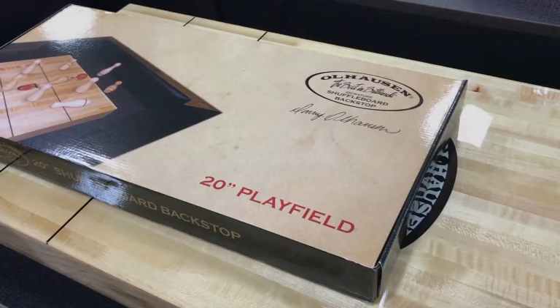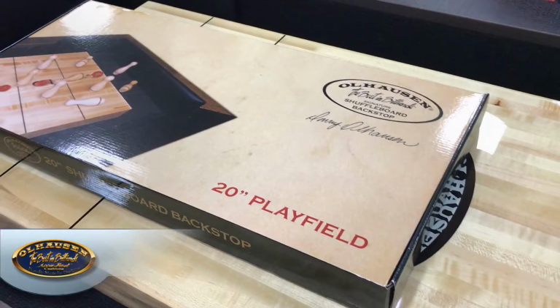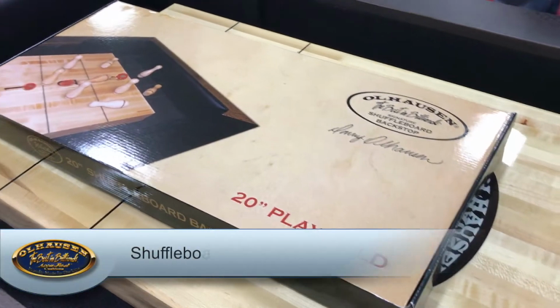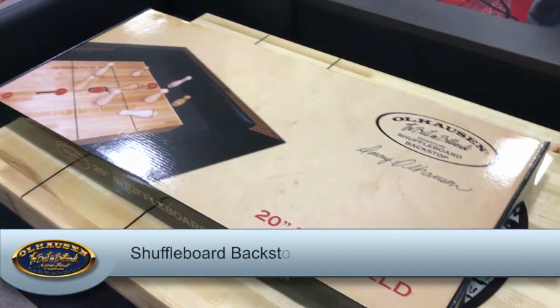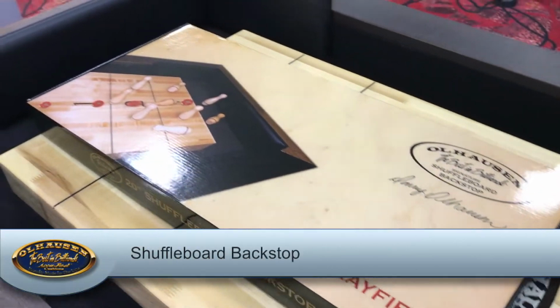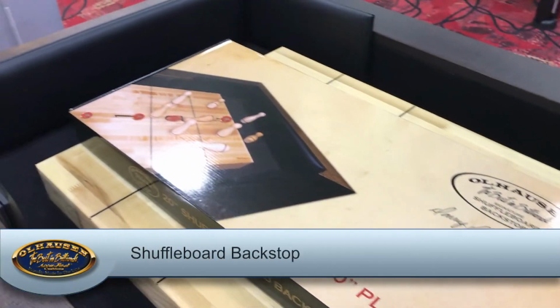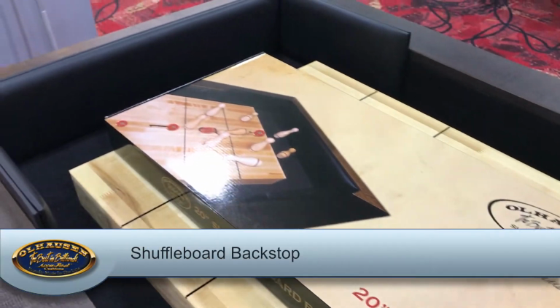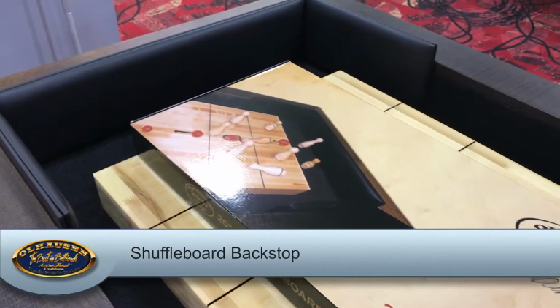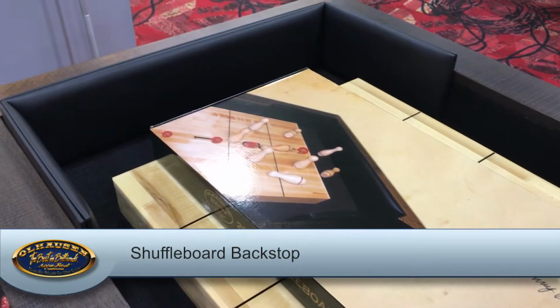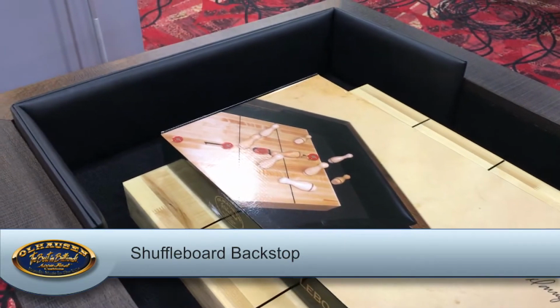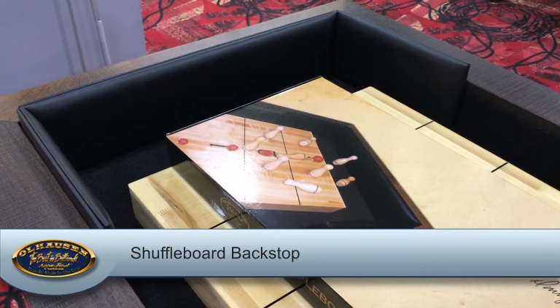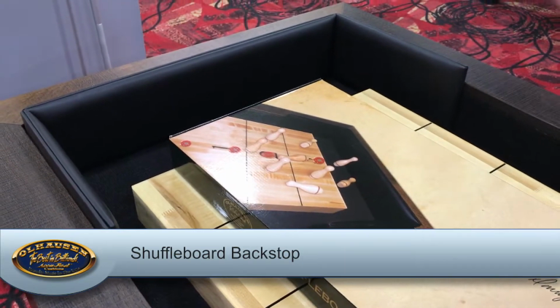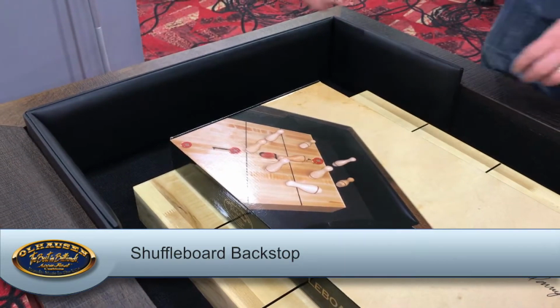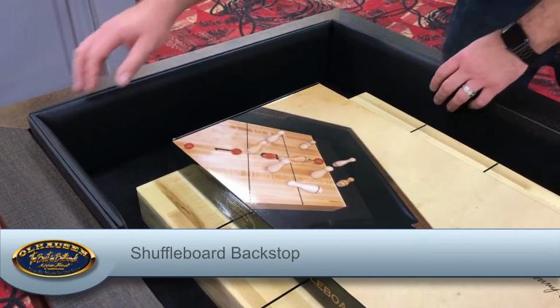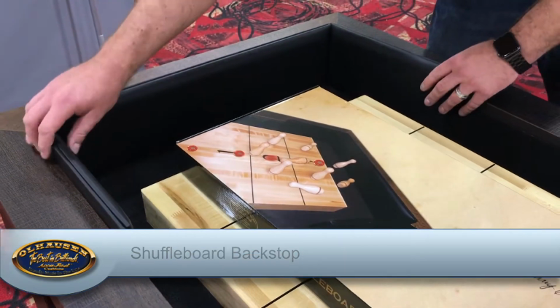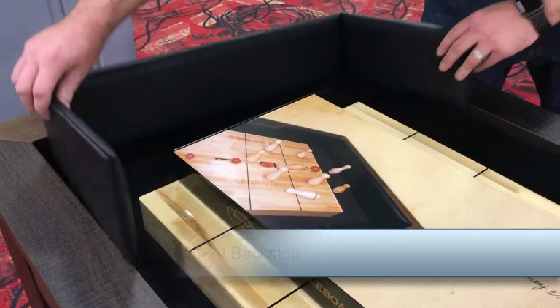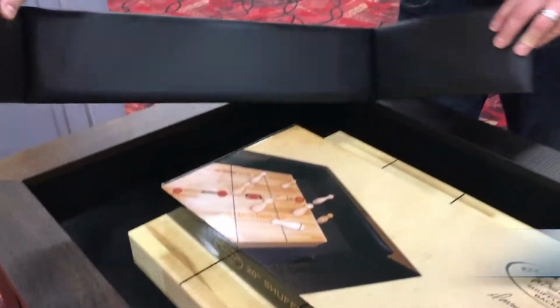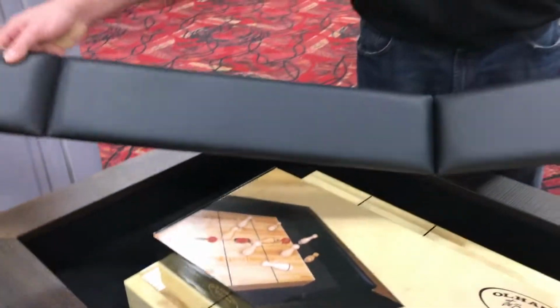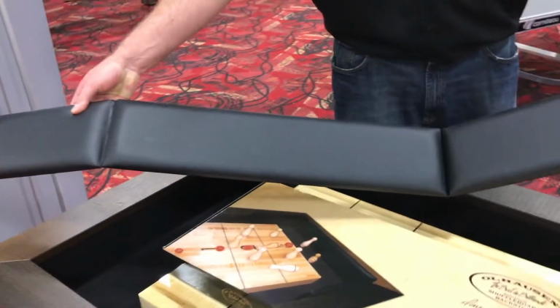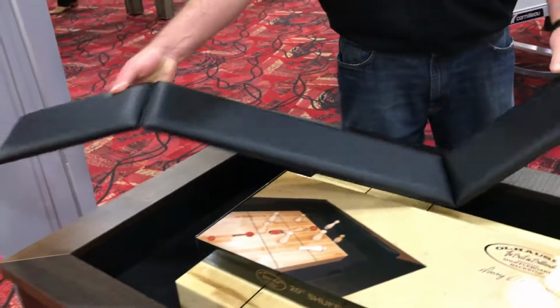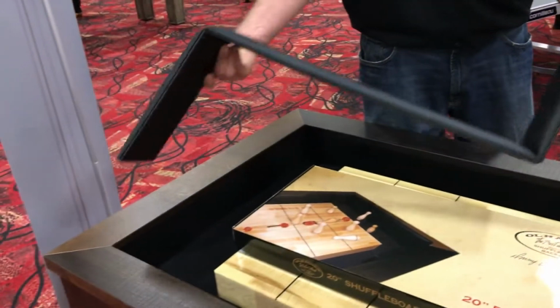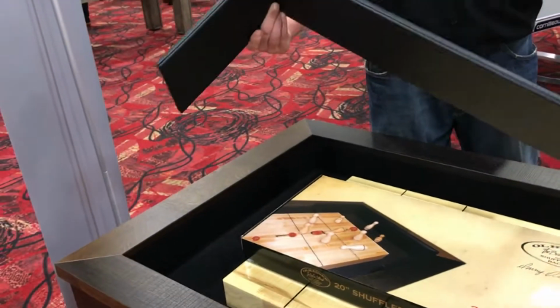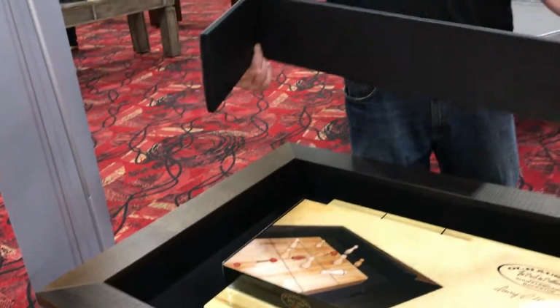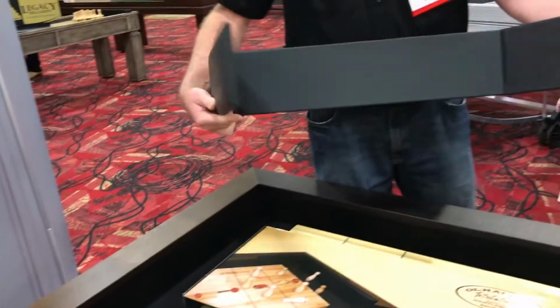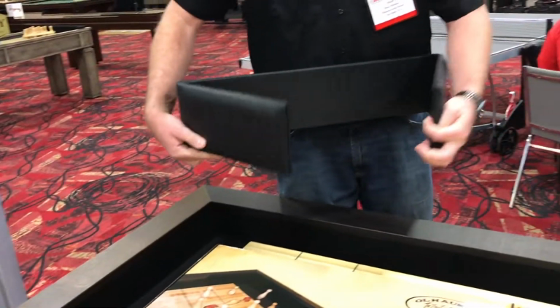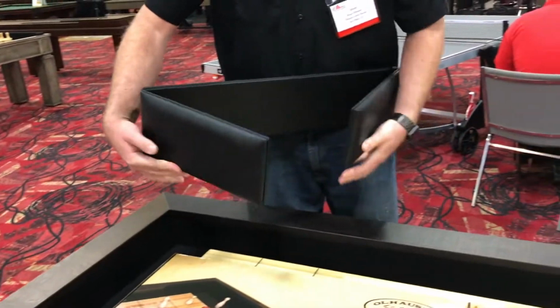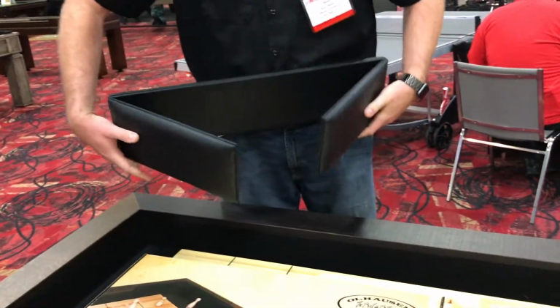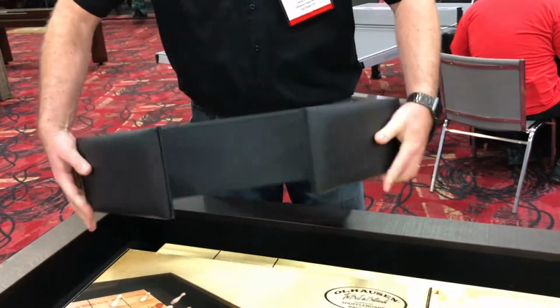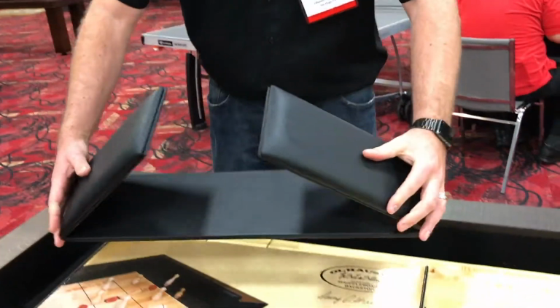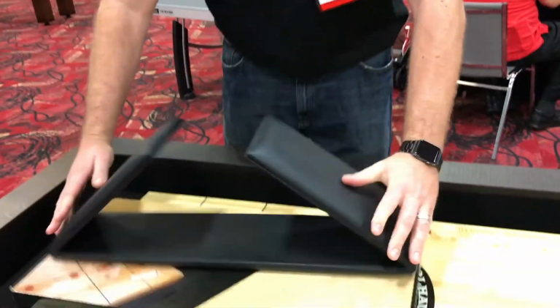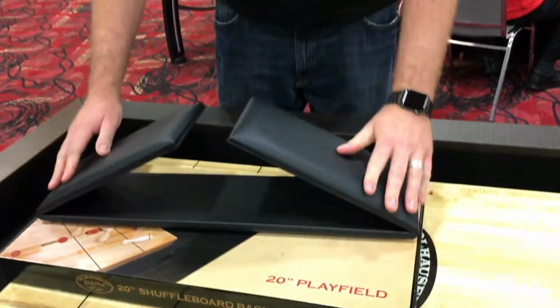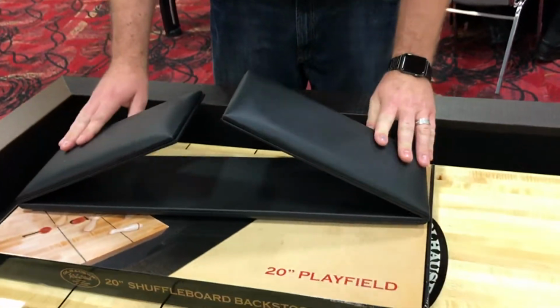Protect your shuffleboard's finish with a backstop. Available in 16 and 20-inch cradle widths, they prevent denting of your back rails from rogue pucks and bowling pins, and they're easy to install.